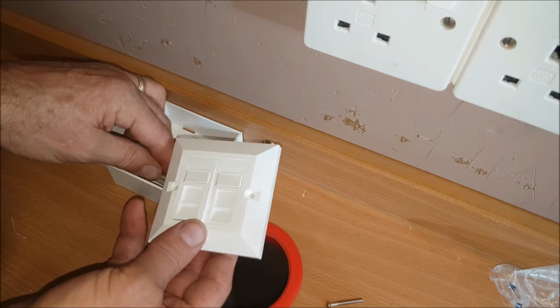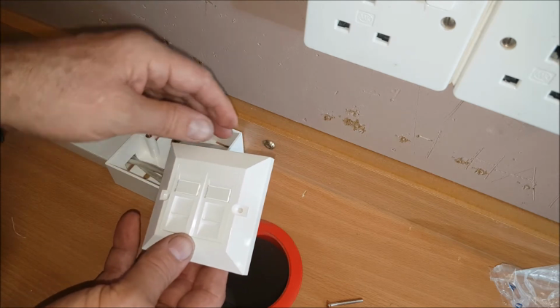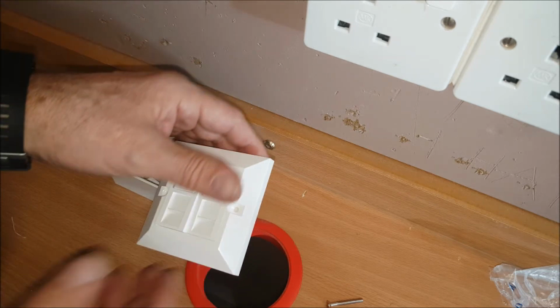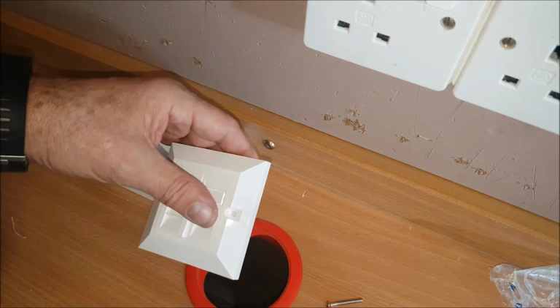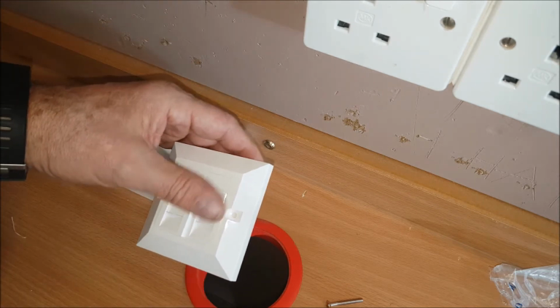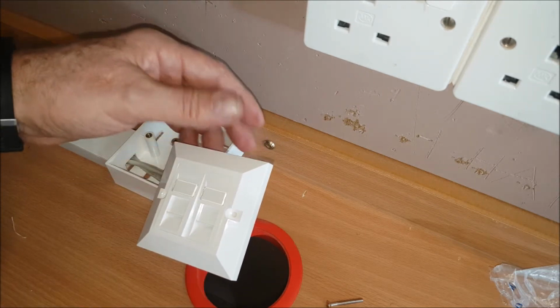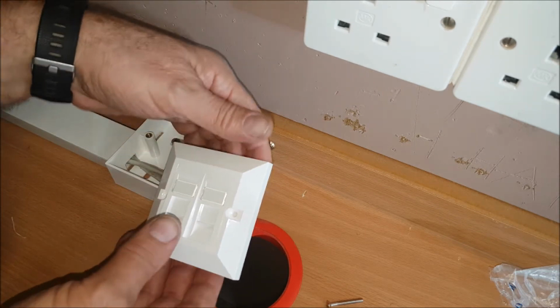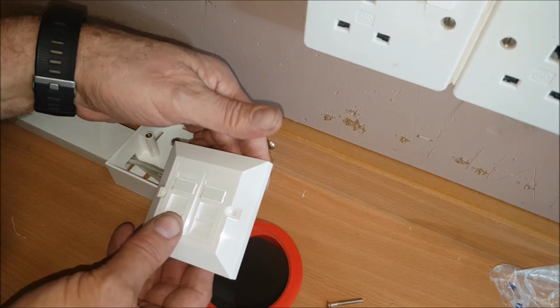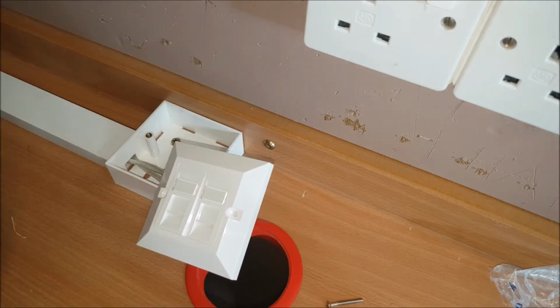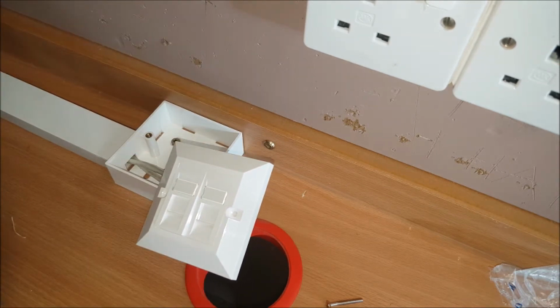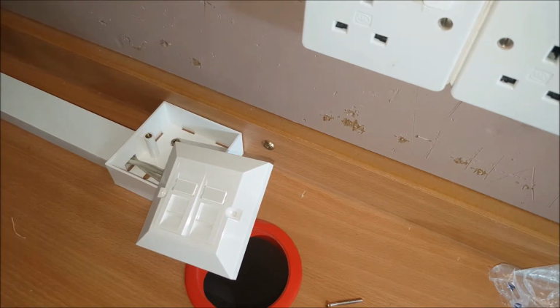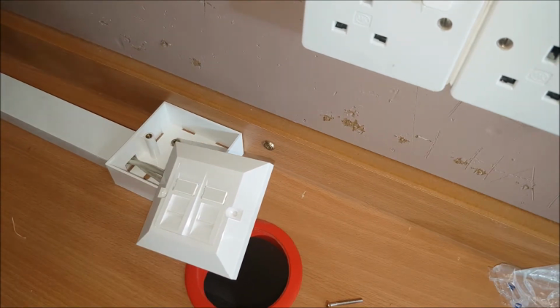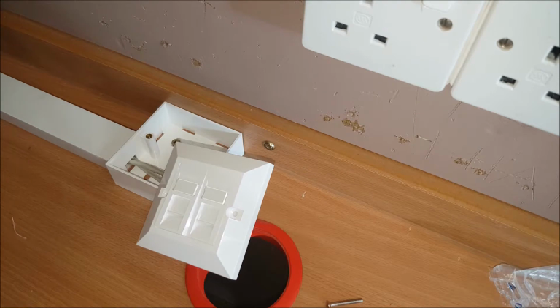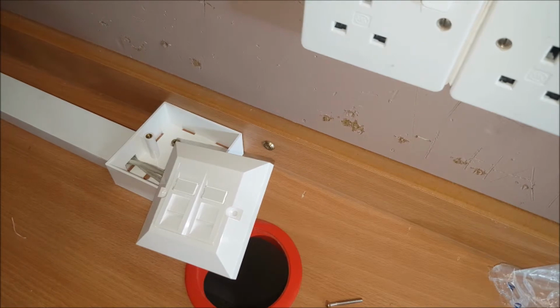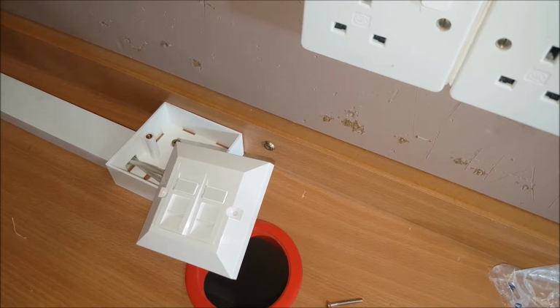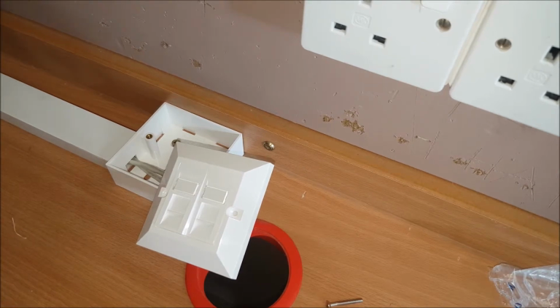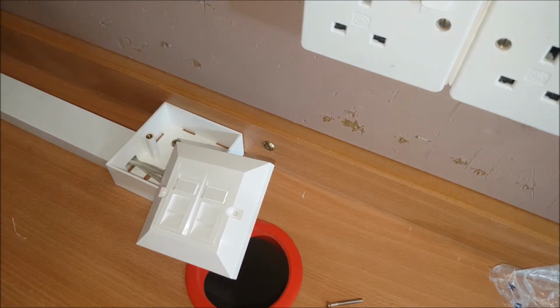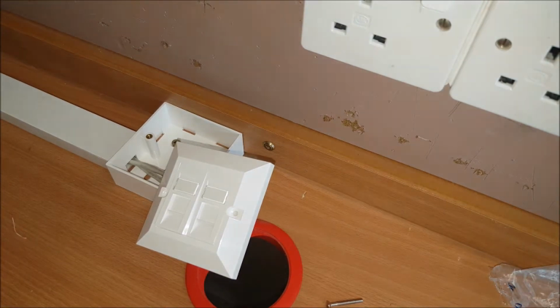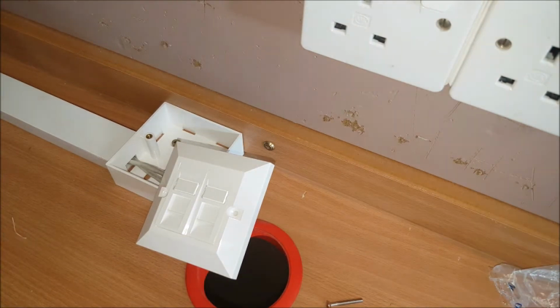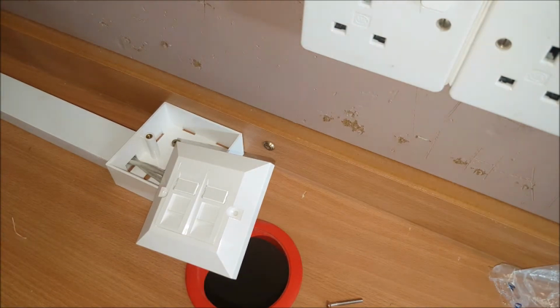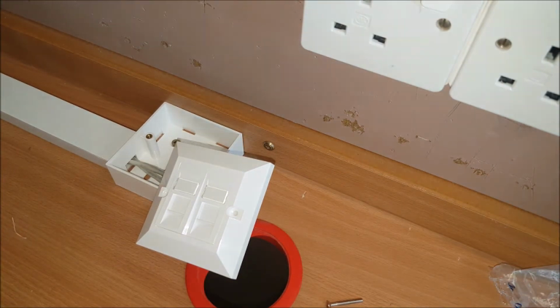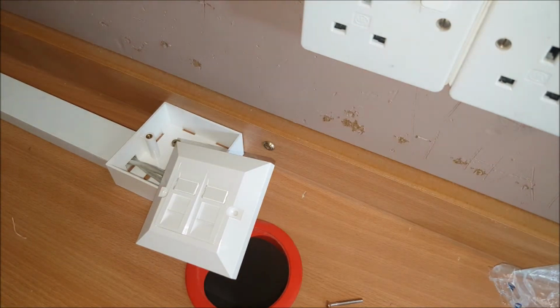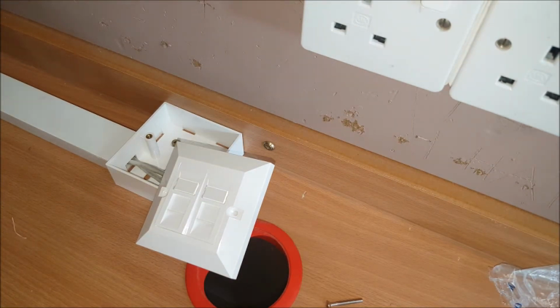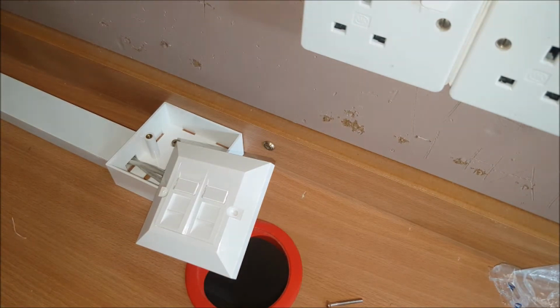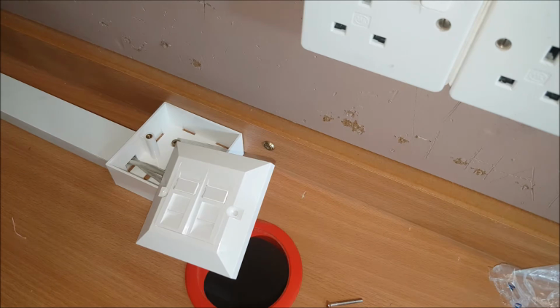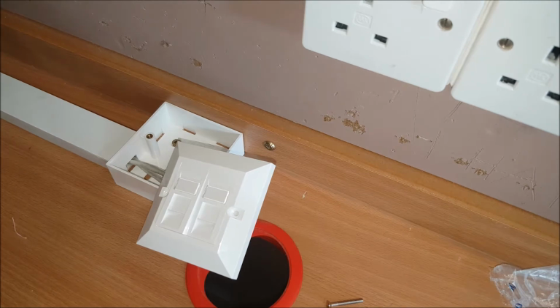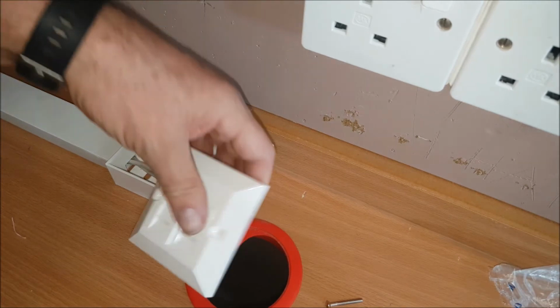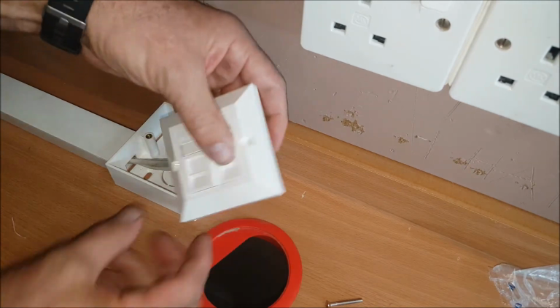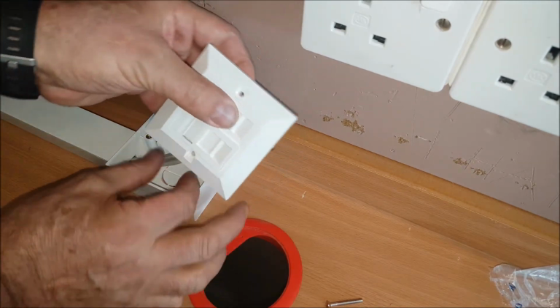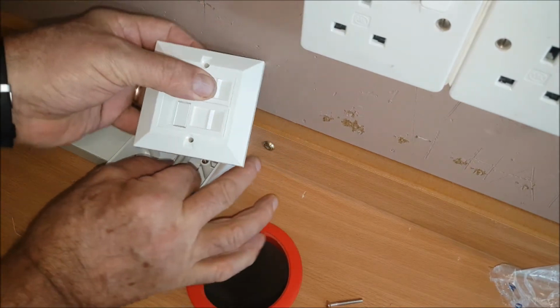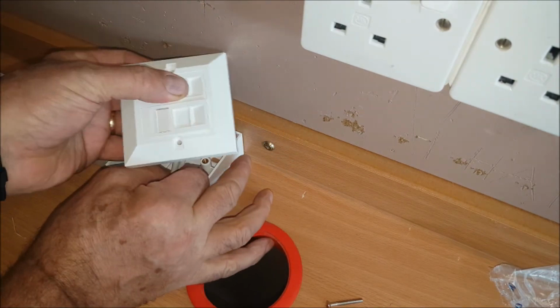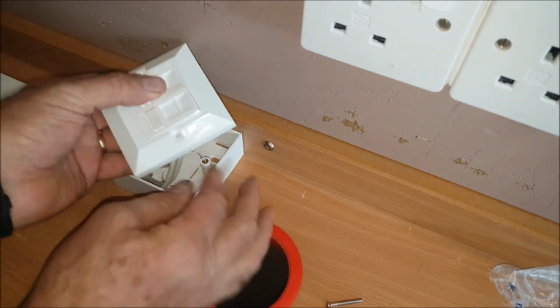It's up to you which way around you want to do it. I like to have them symmetrical, so we had it this way — I'm just going to bend the cable slightly.